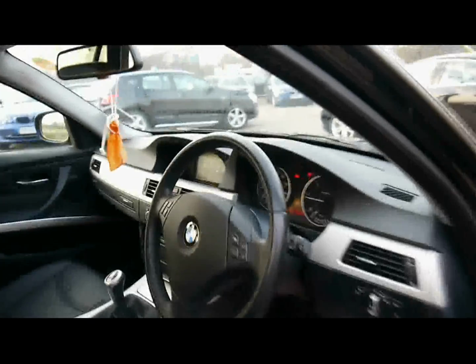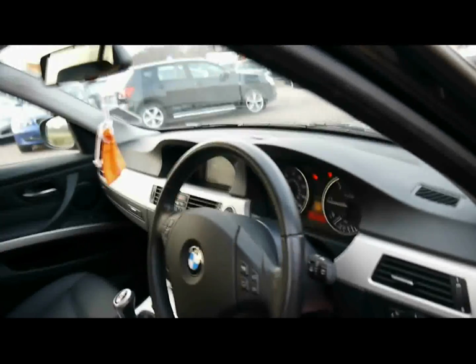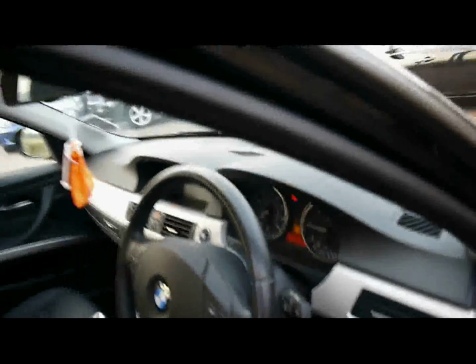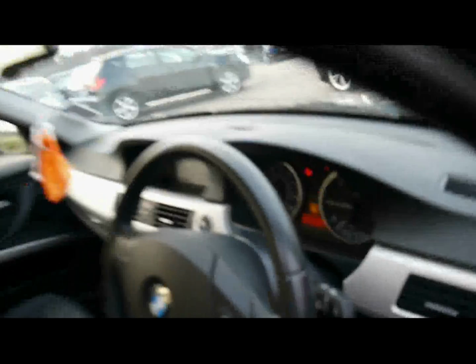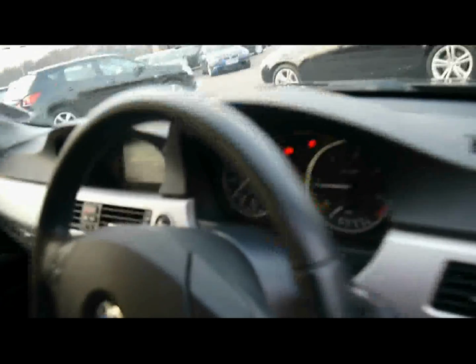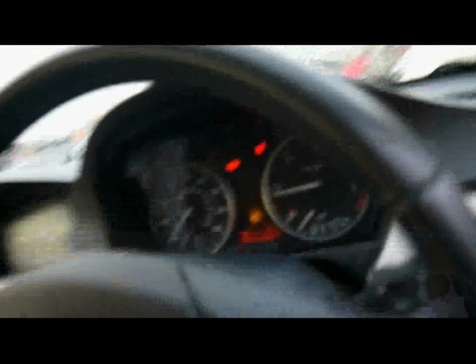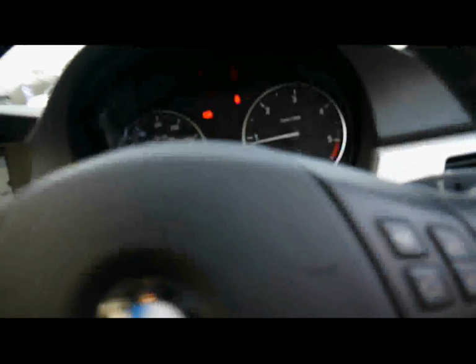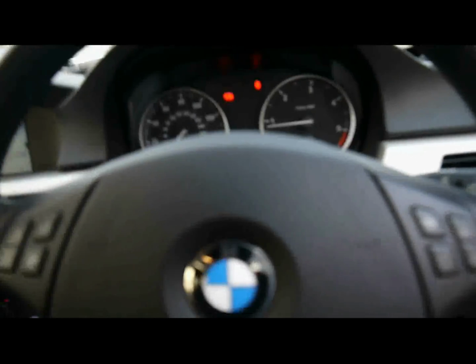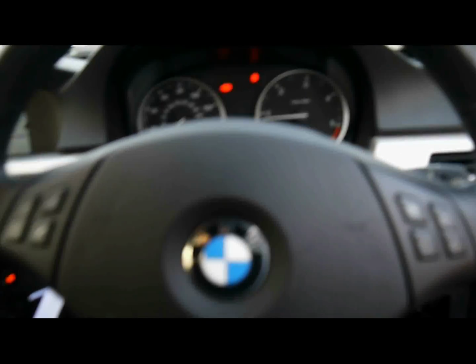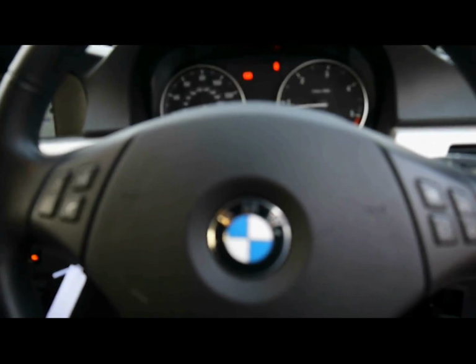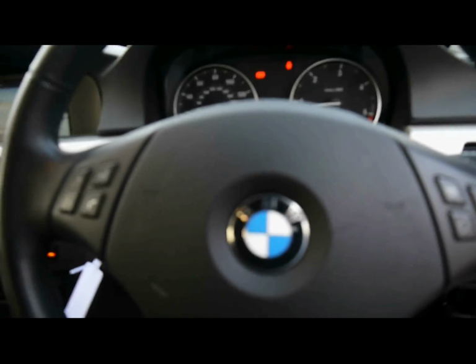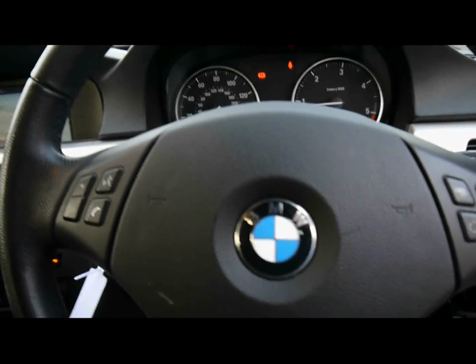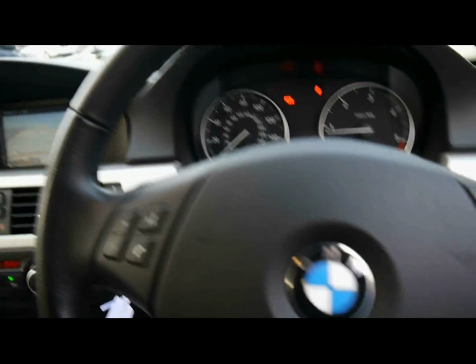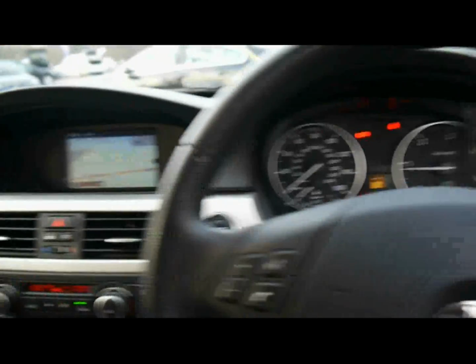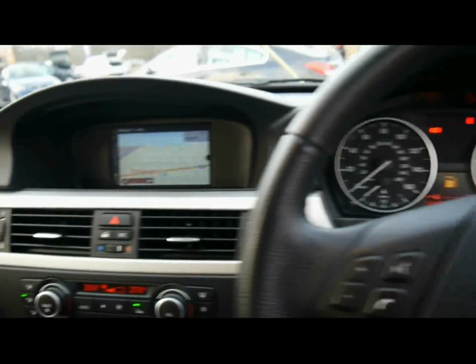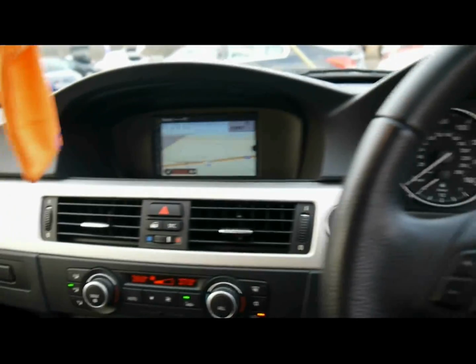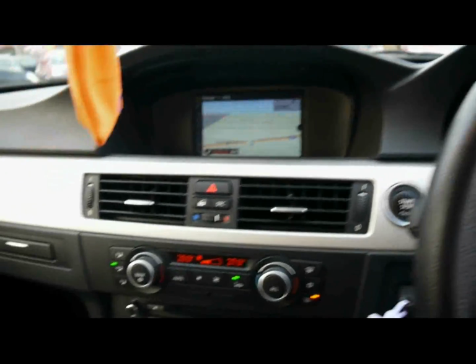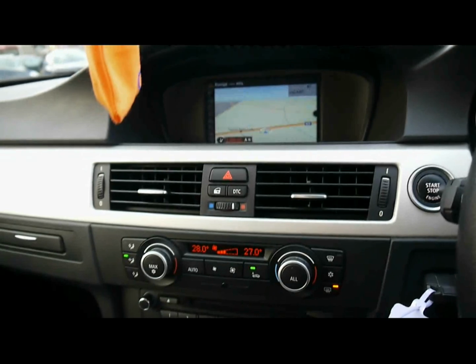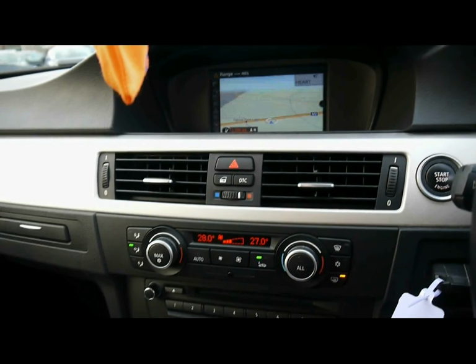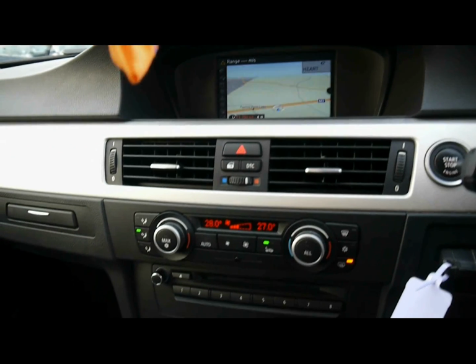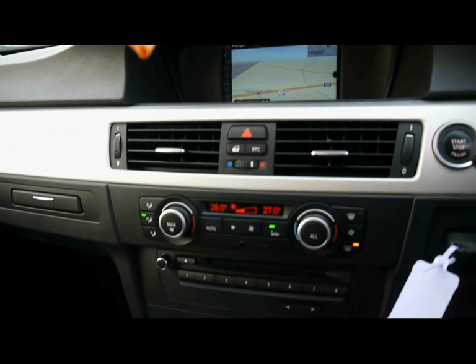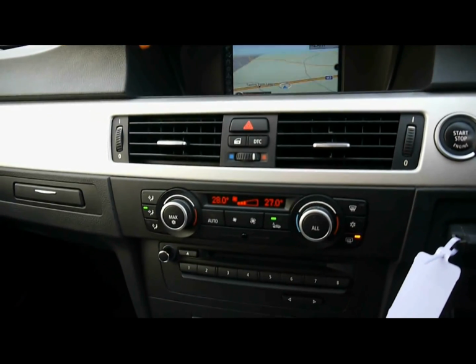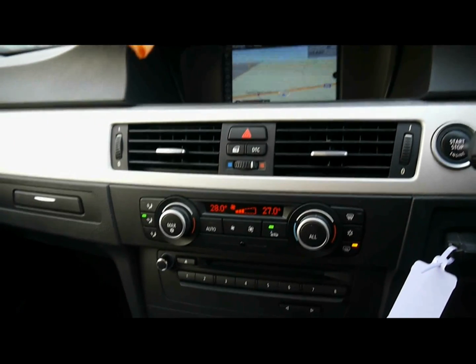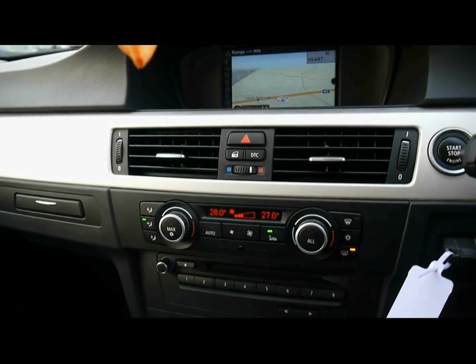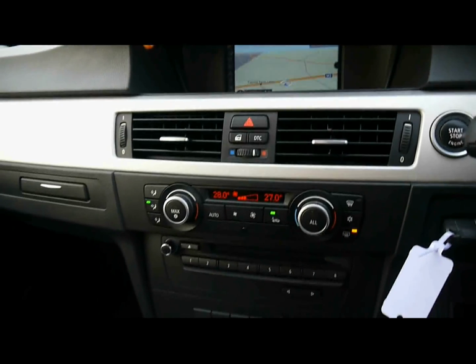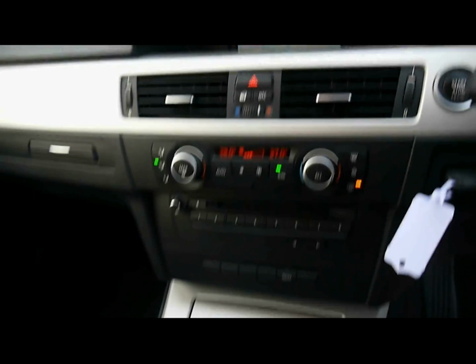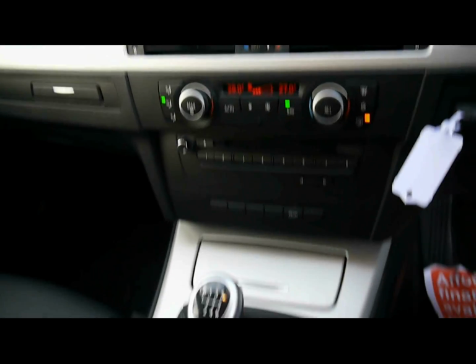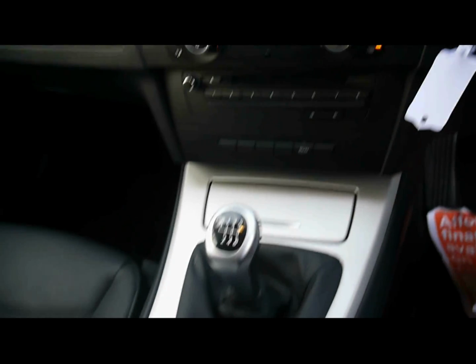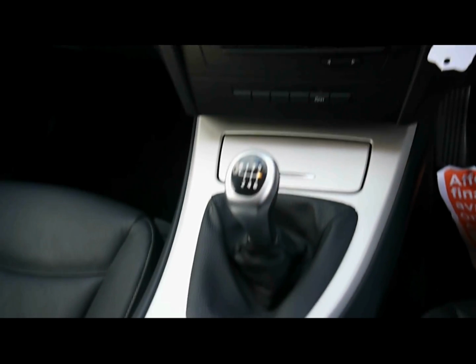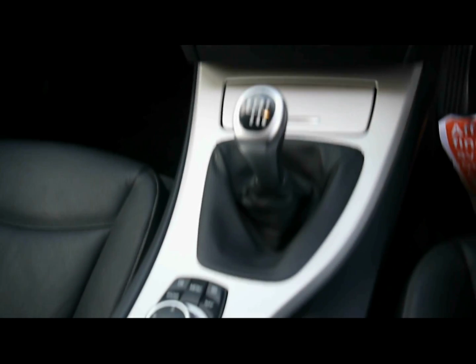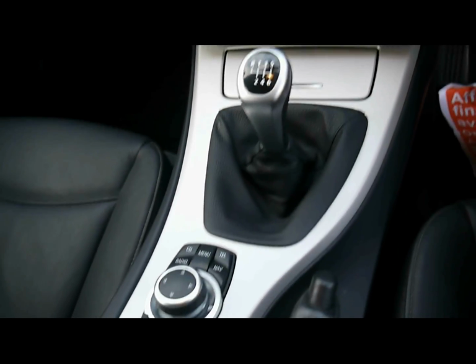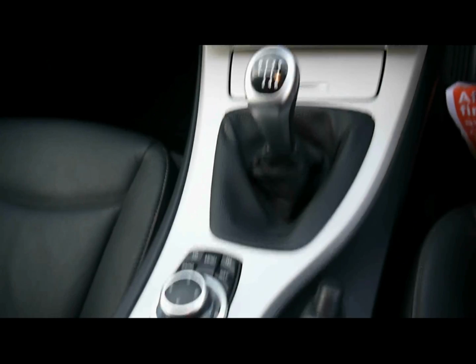There's a multi-function steering wheel. In the middle we have push button start and dual zone digital climate control, along with the BMW iDrive business system.